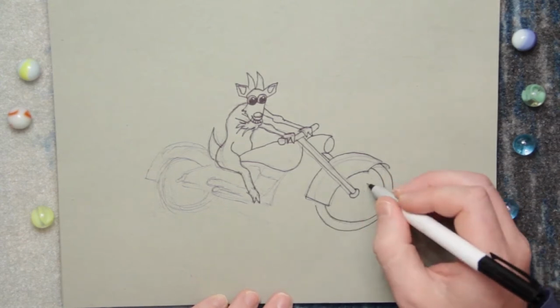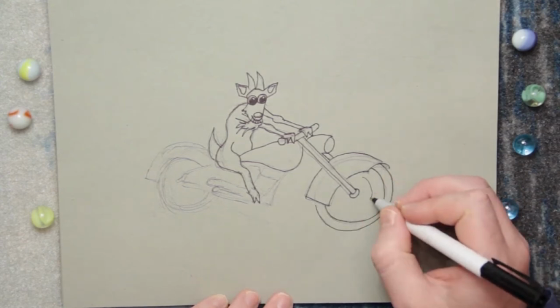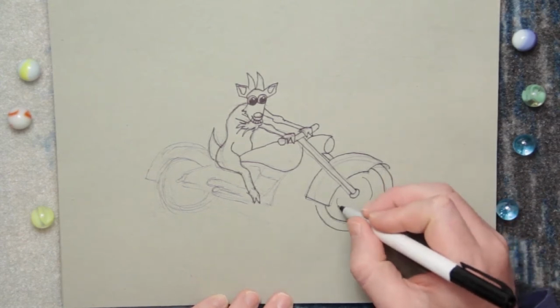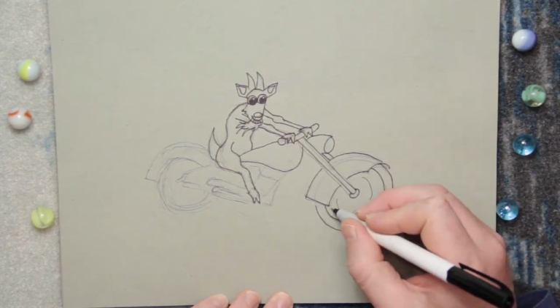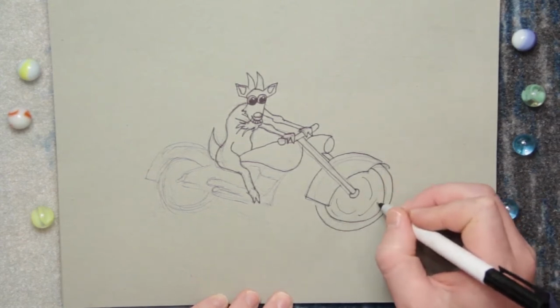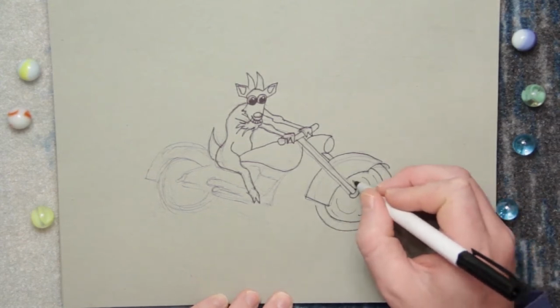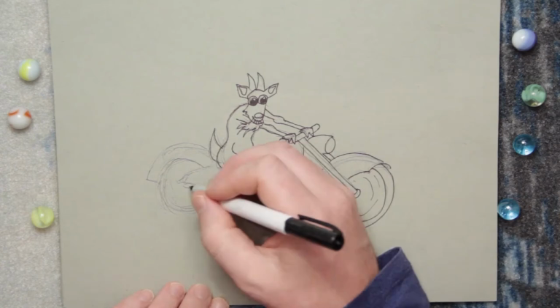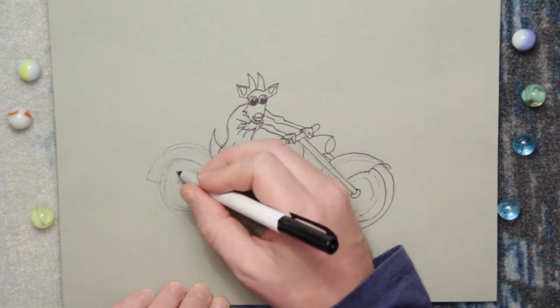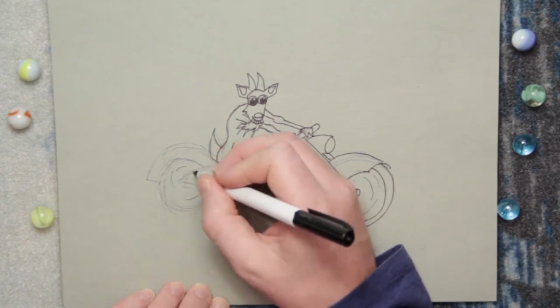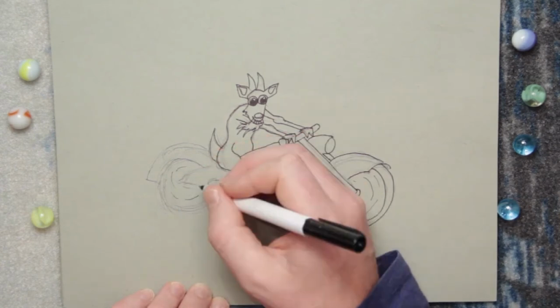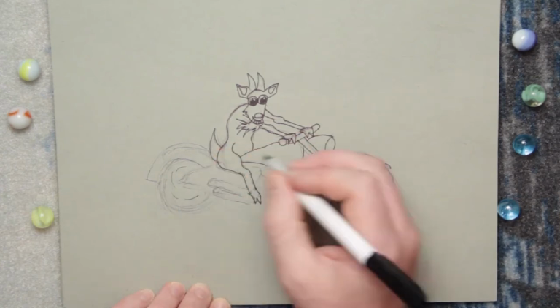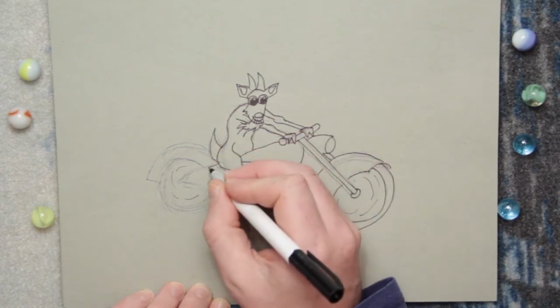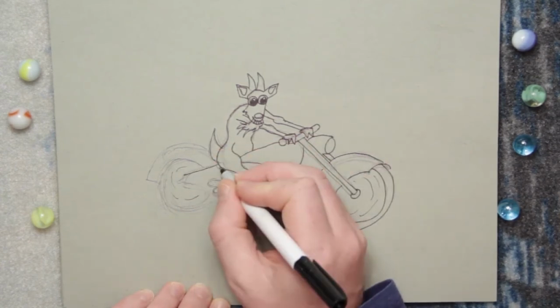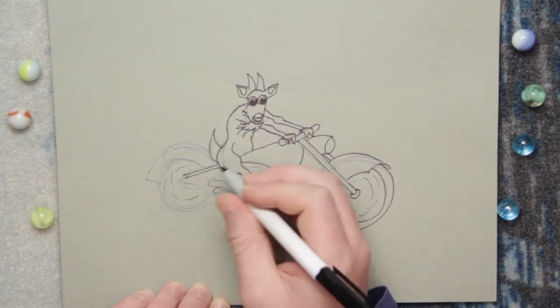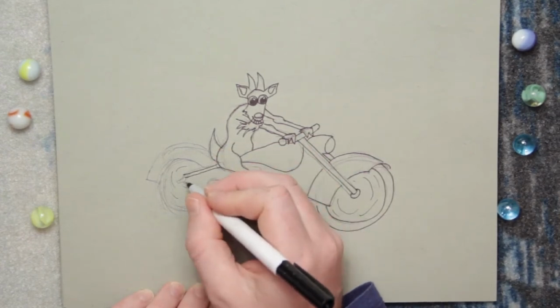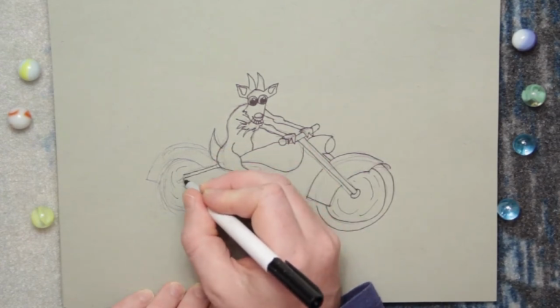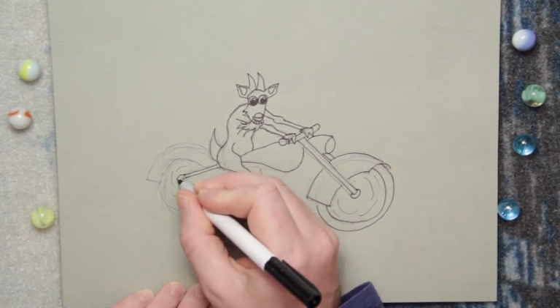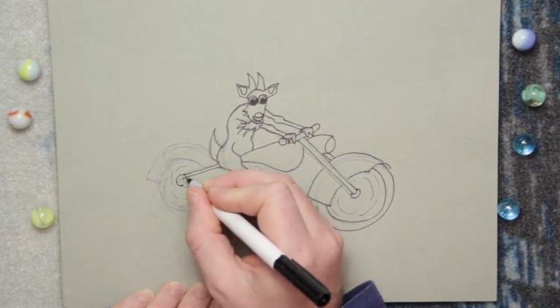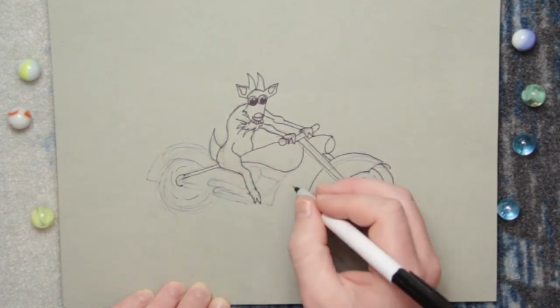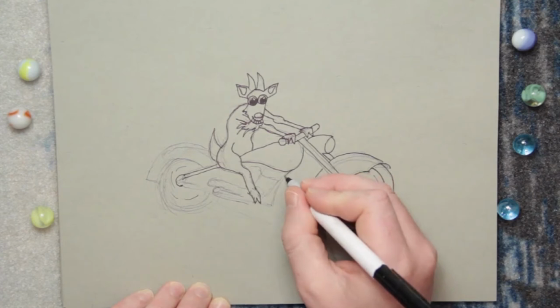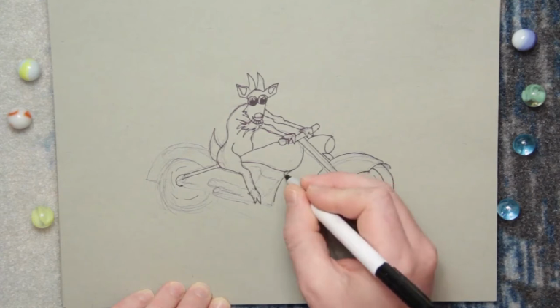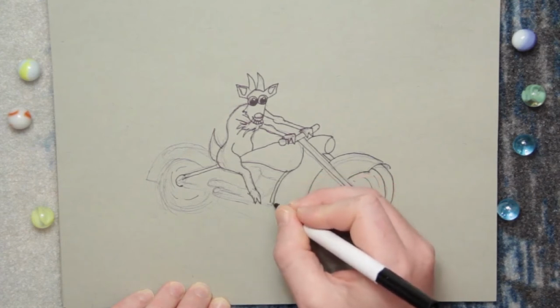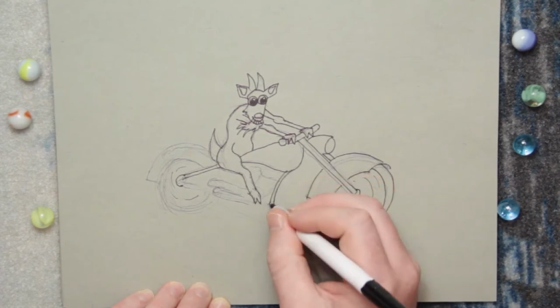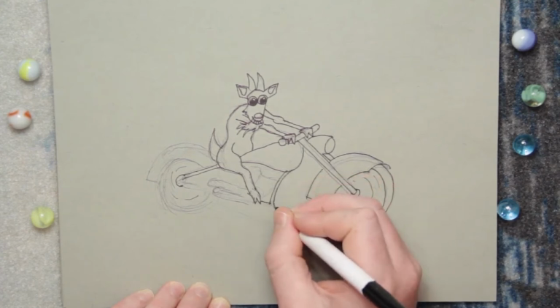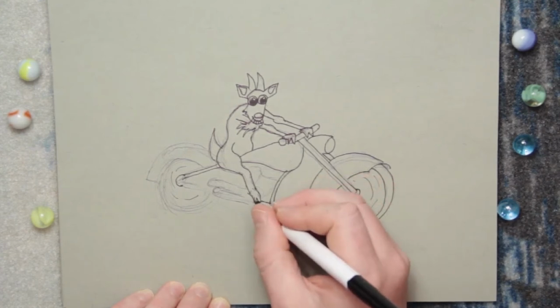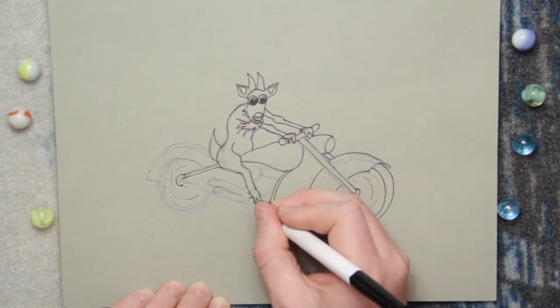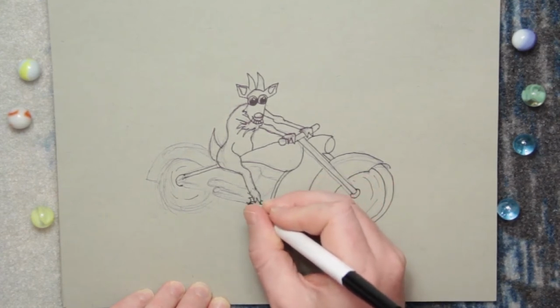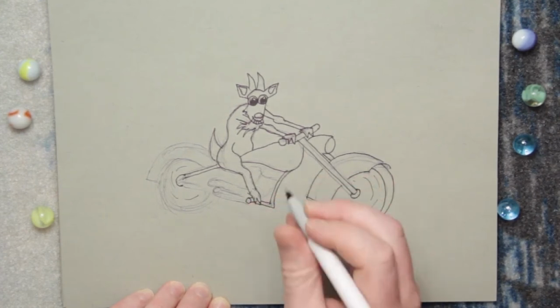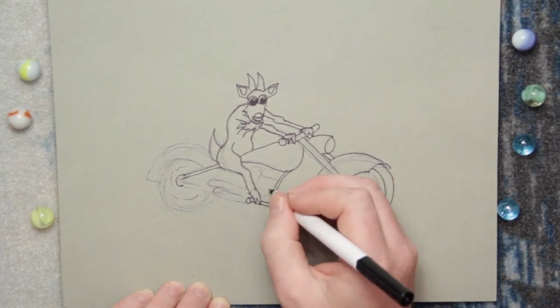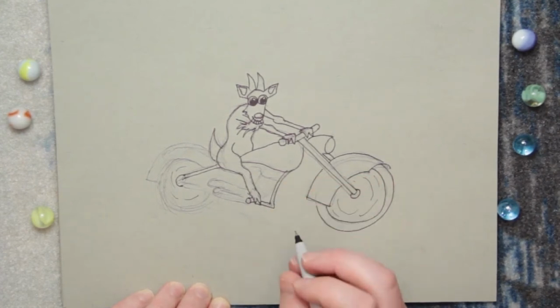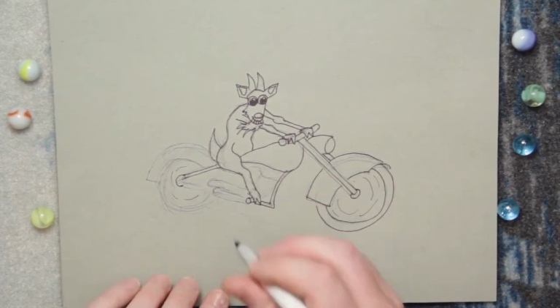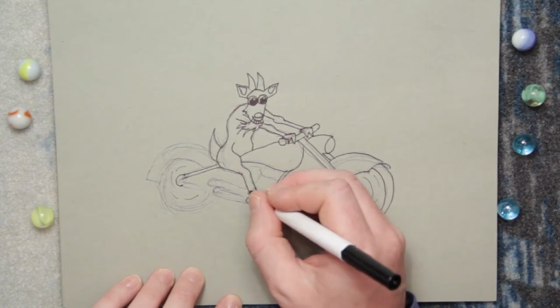Use reference photos. You can't know how to draw everything, so use reference photos to understand what characteristics certain things have and add those to your drawings. Anything you want to draw, you can probably find a picture of it from almost any angle. The internet is just a massive image database that is a great tool for us to utilize.